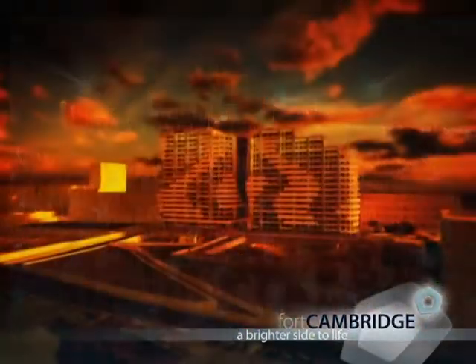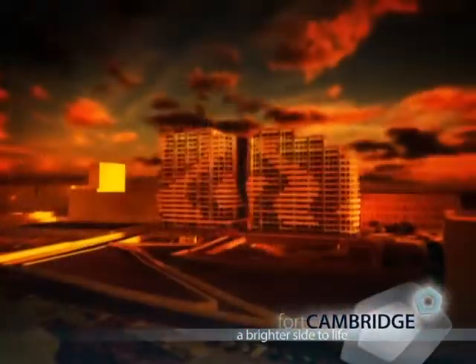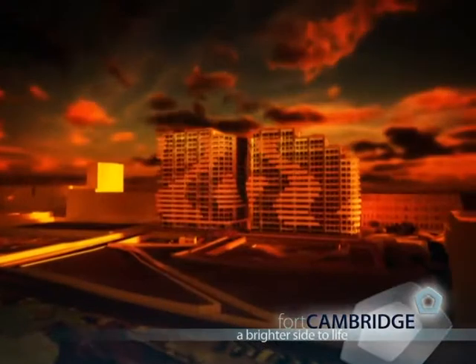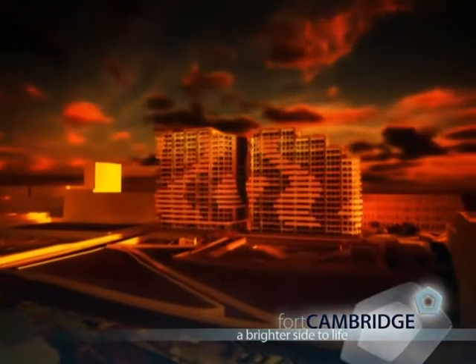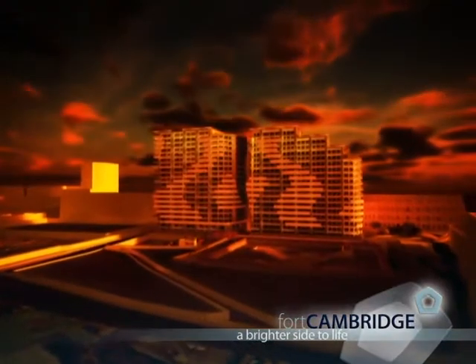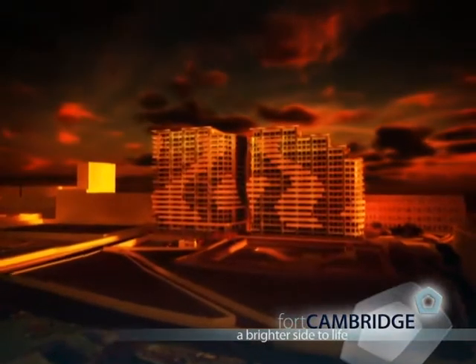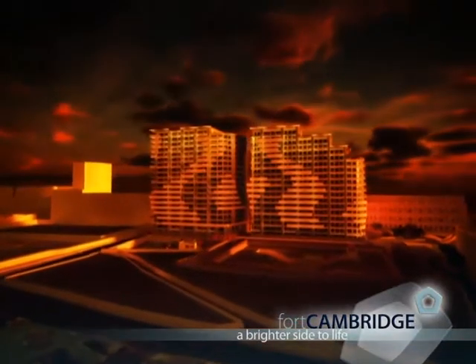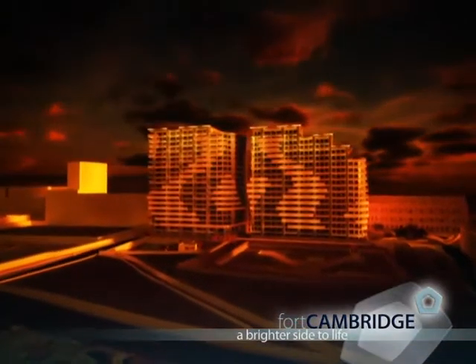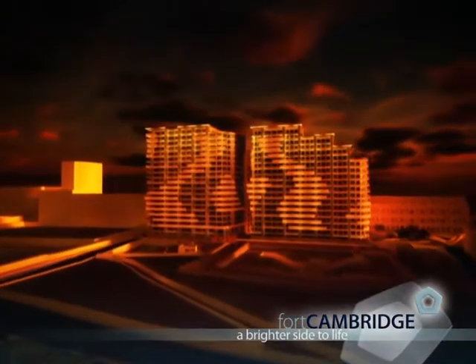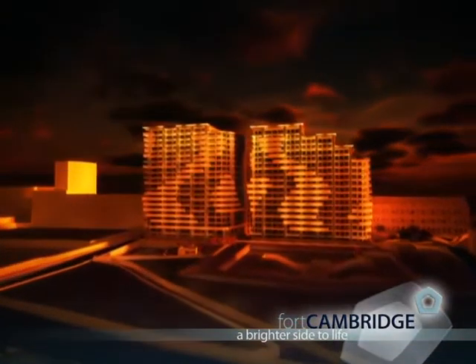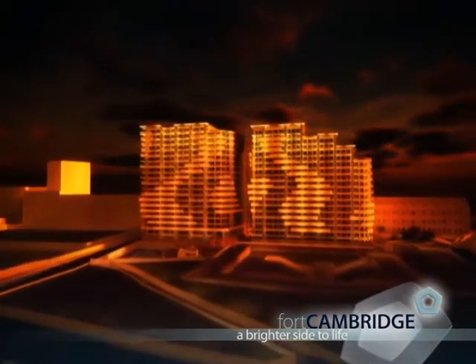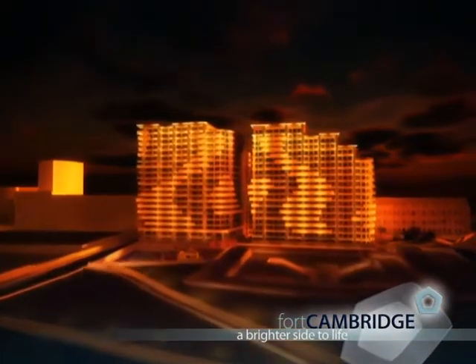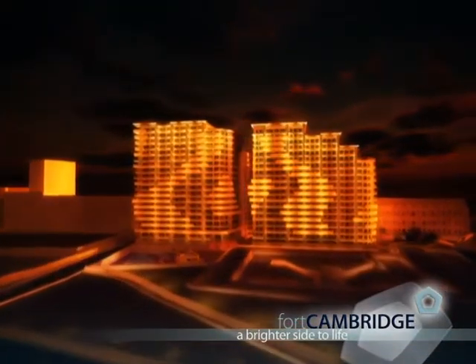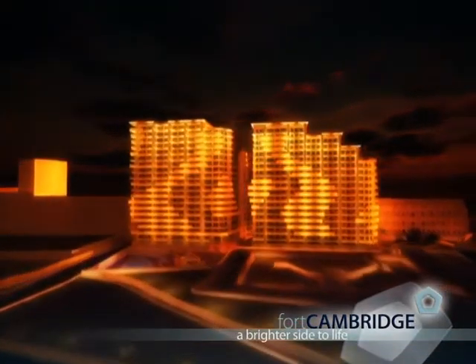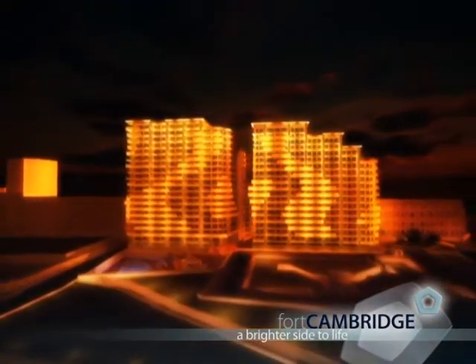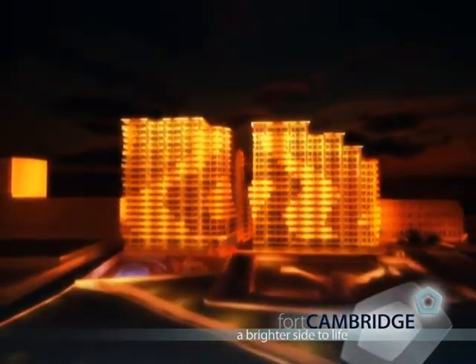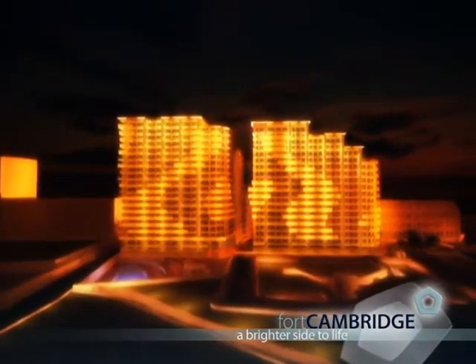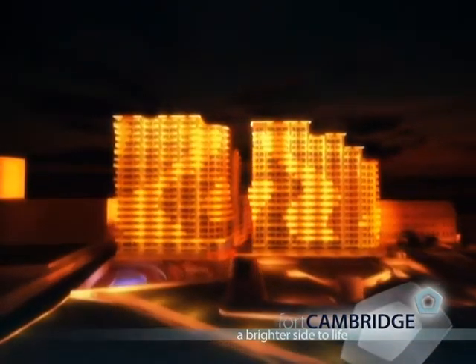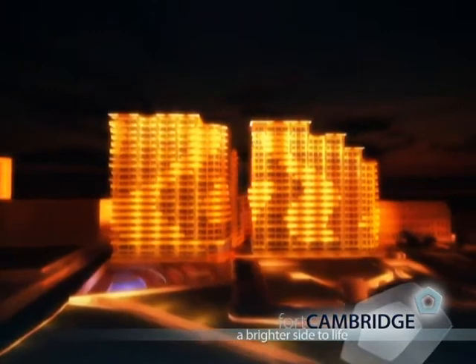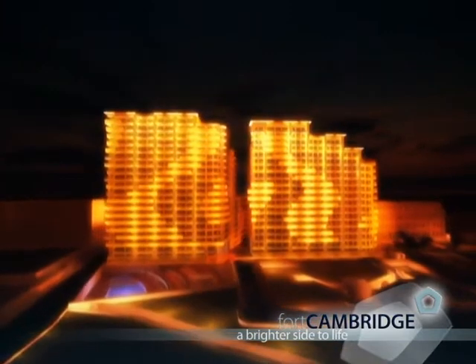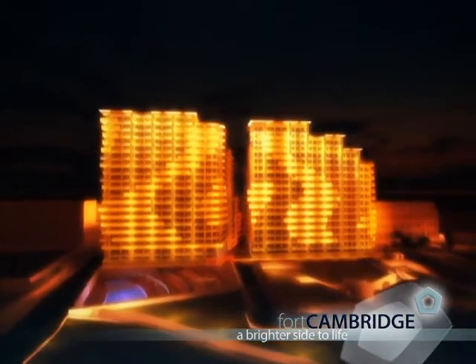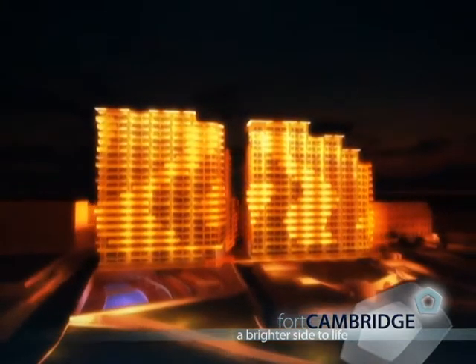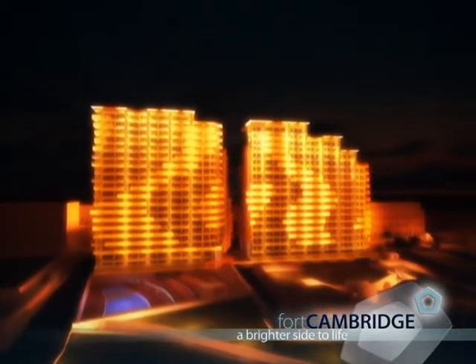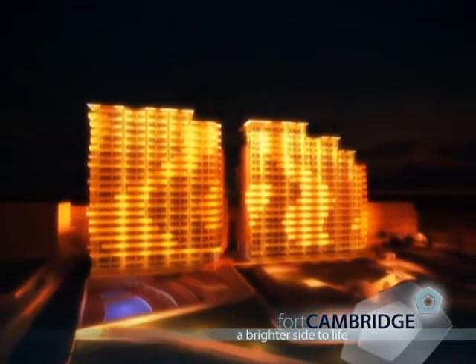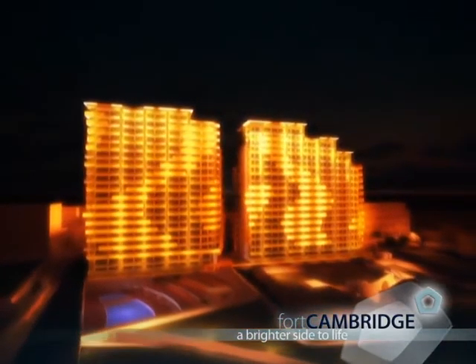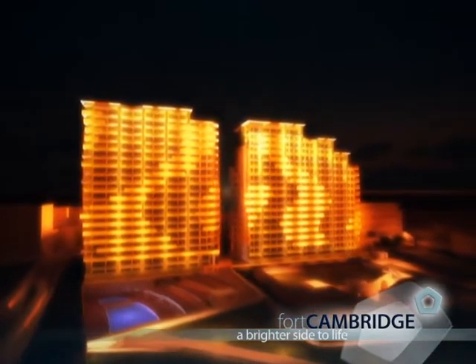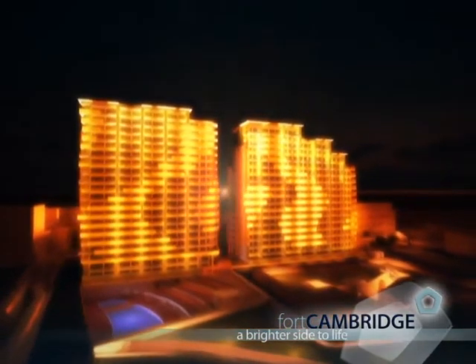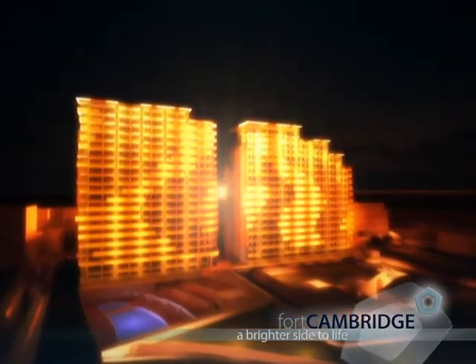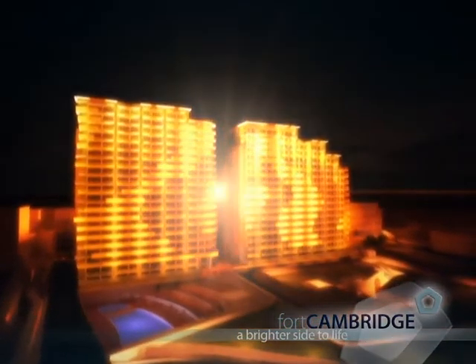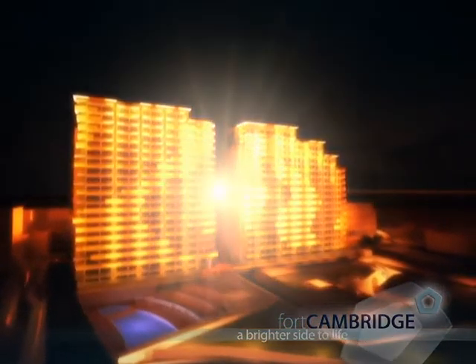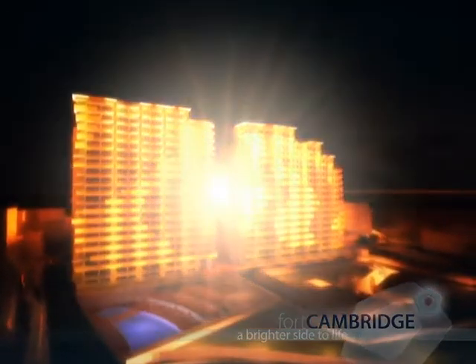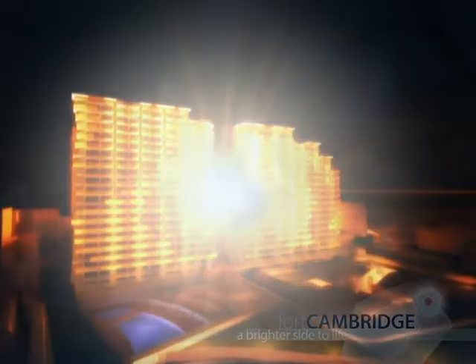Fort Cambridge, on the Tigne Peninsula, Sliema in Malta. It's today's property opportunity that promises a great future of brighter living. Secure your place now.